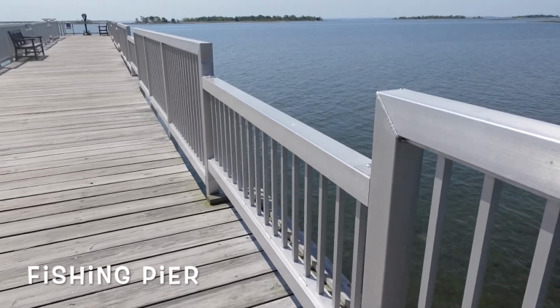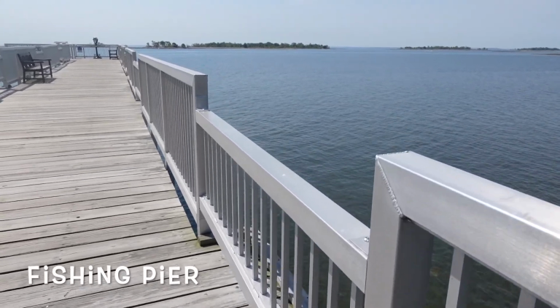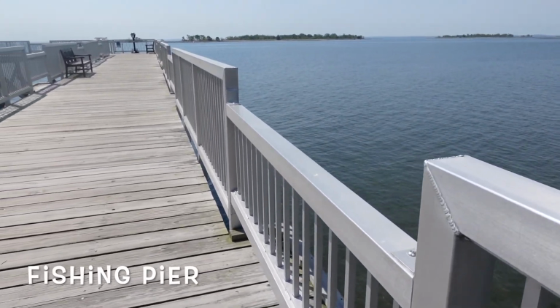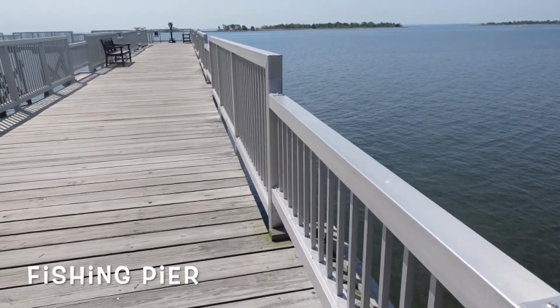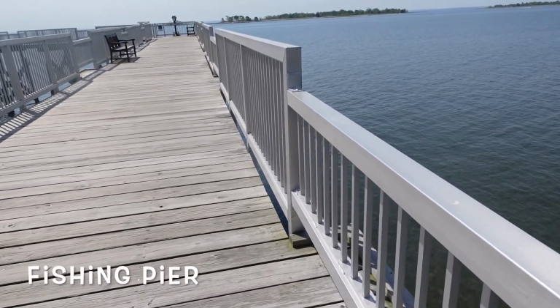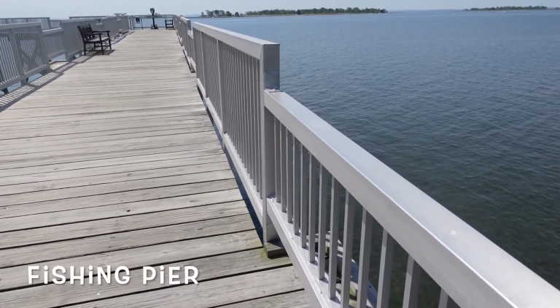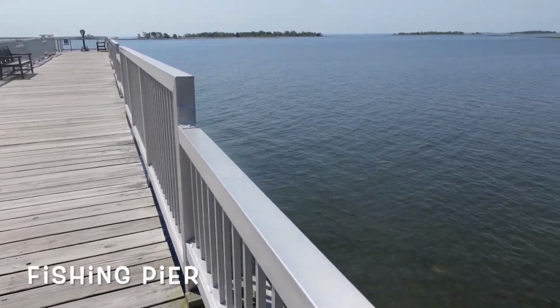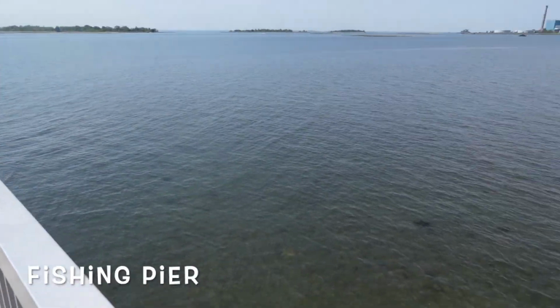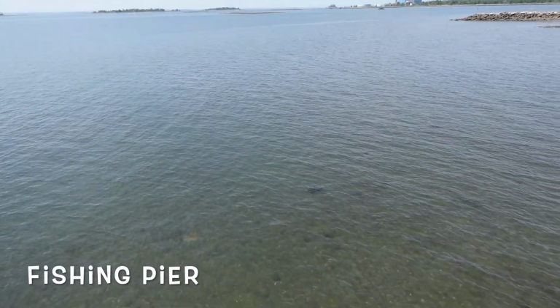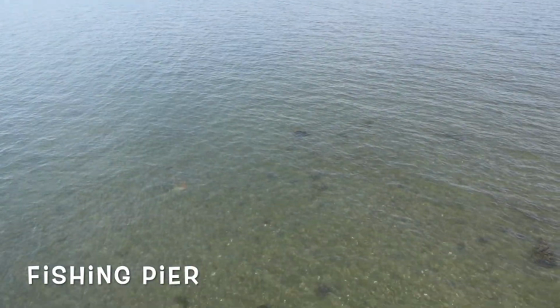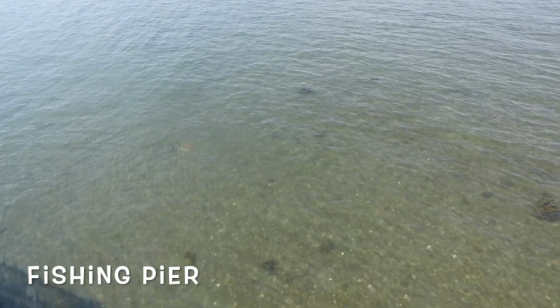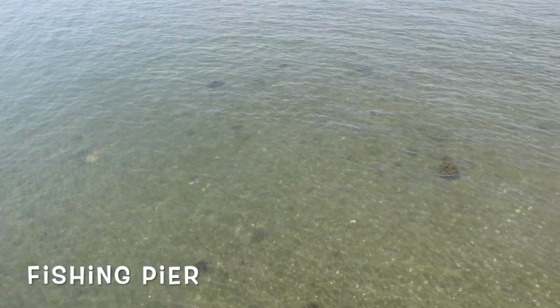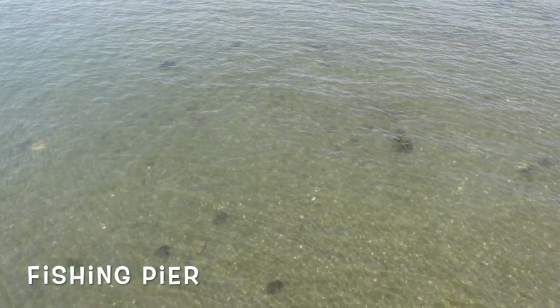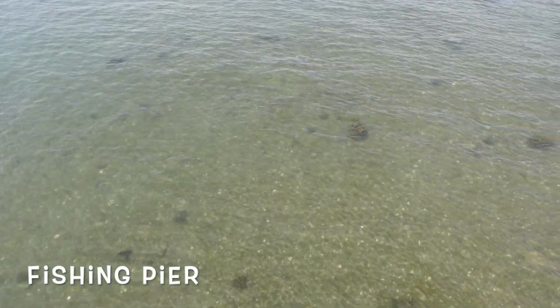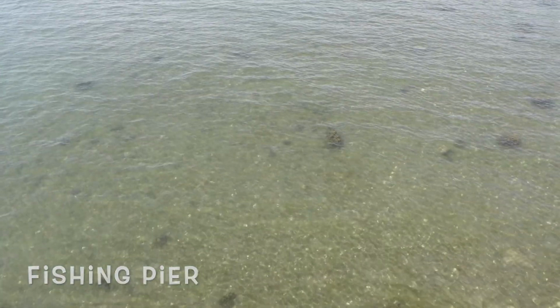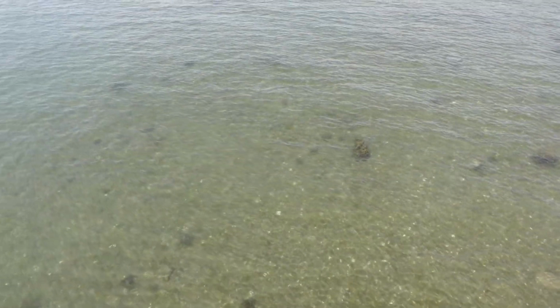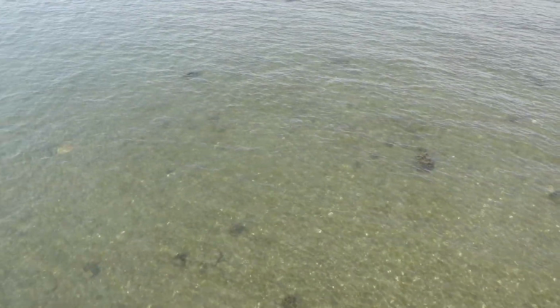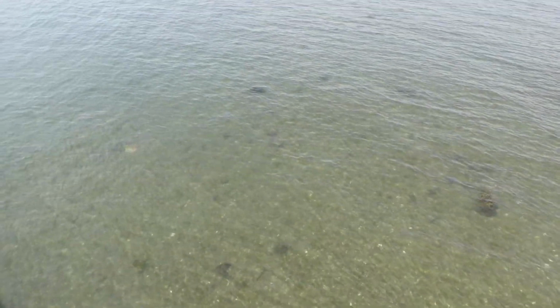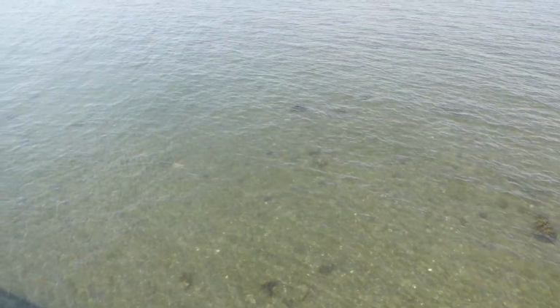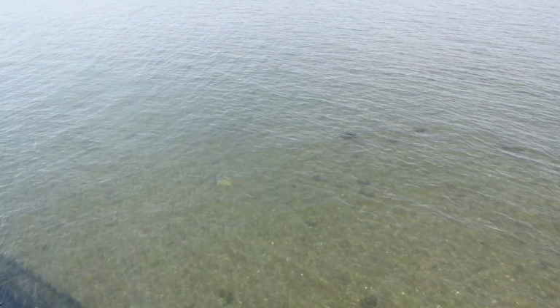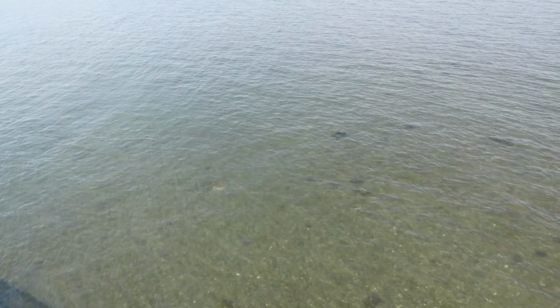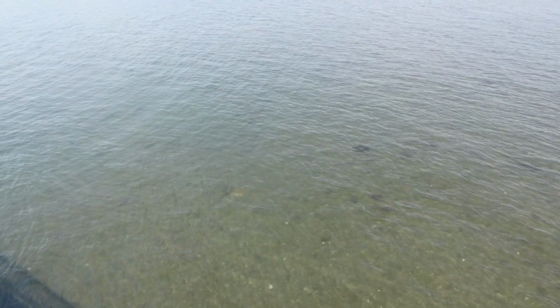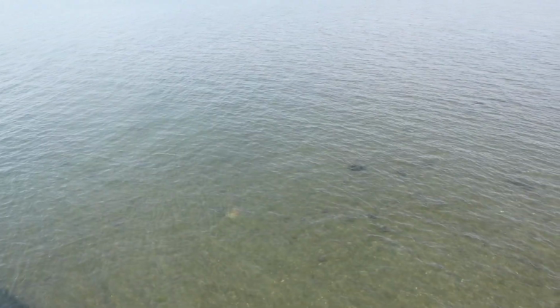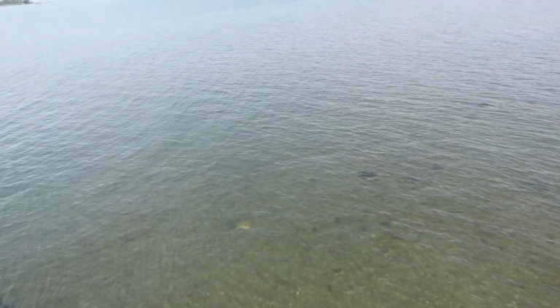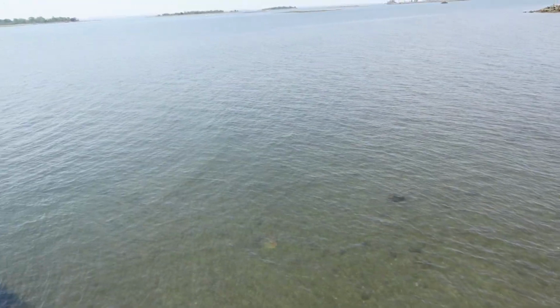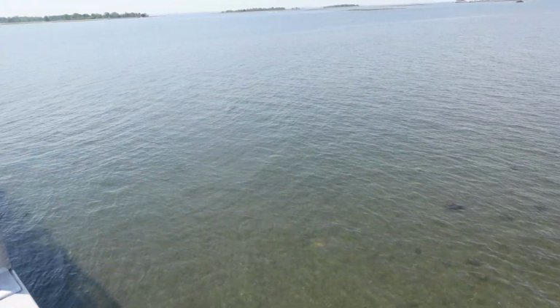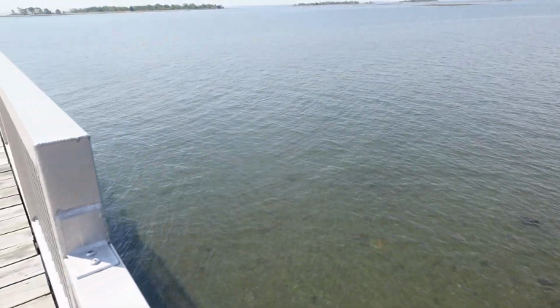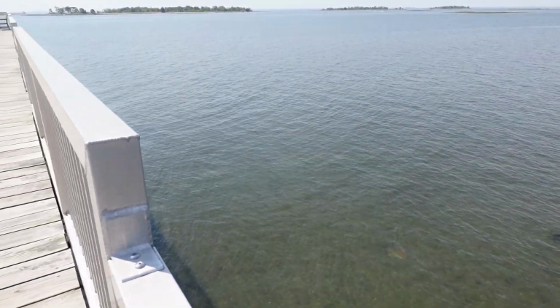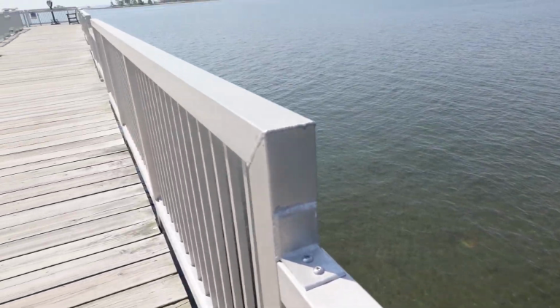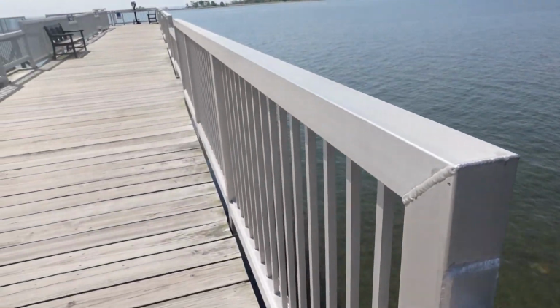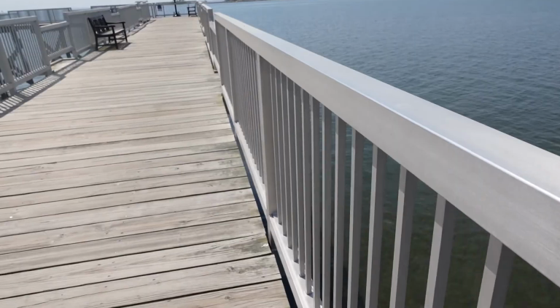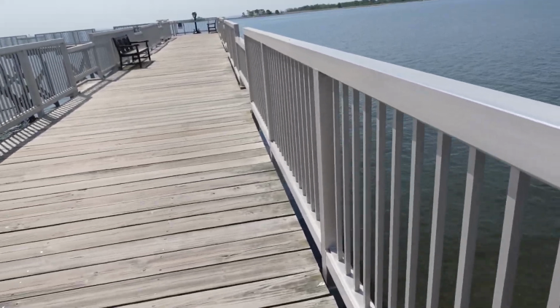This is the fishing pier and there are a lot of fishermen here all the time, especially during the summer. The most popular species caught here are striped bass, bluefish, and tautog.